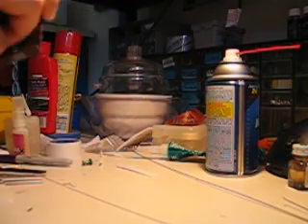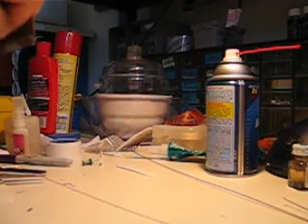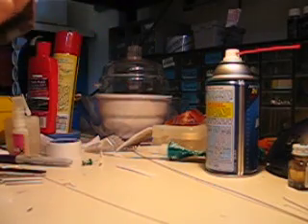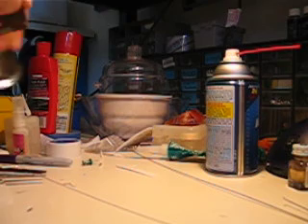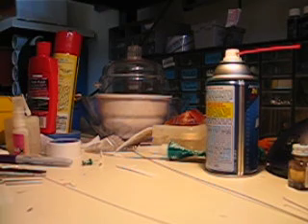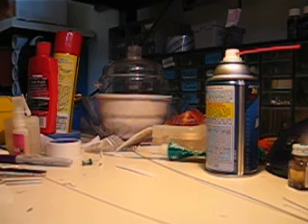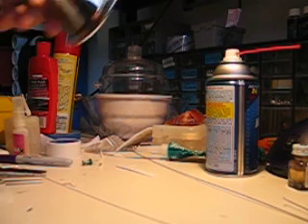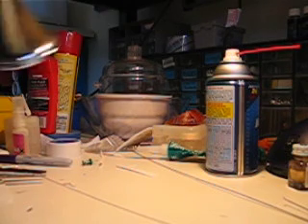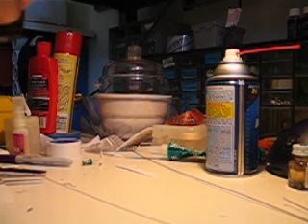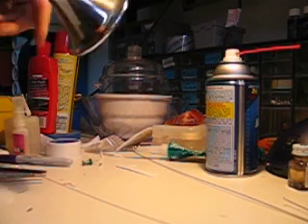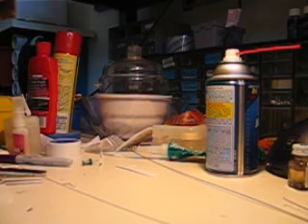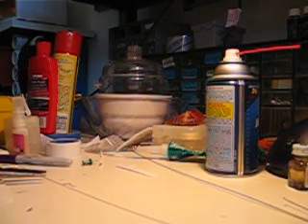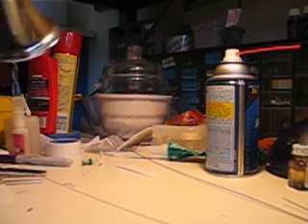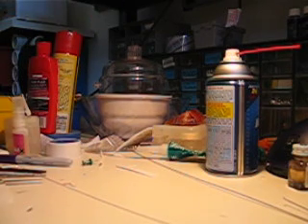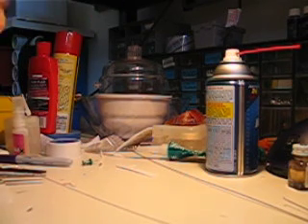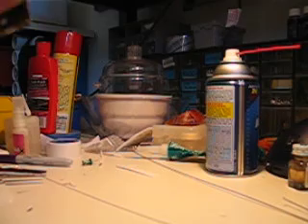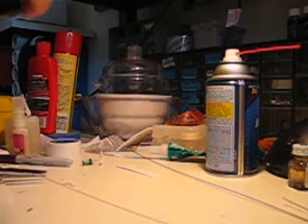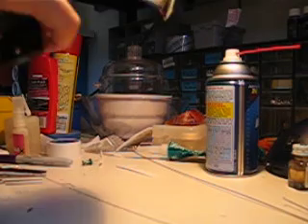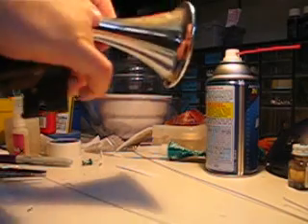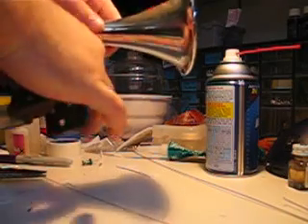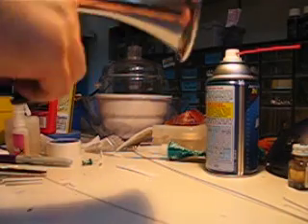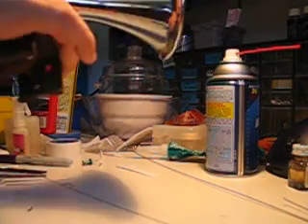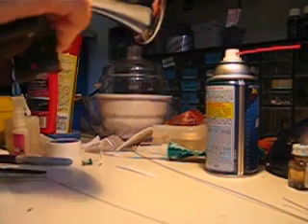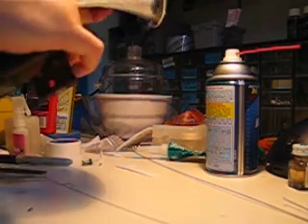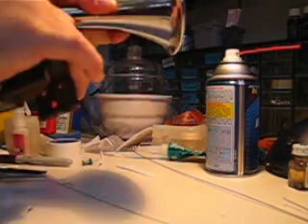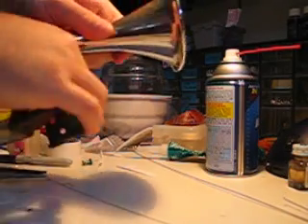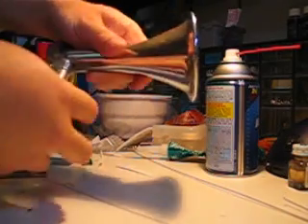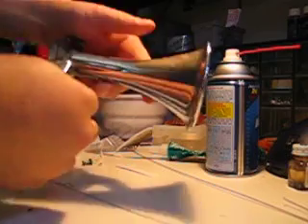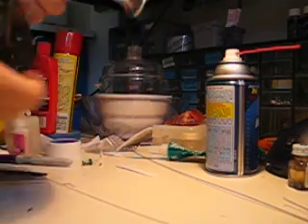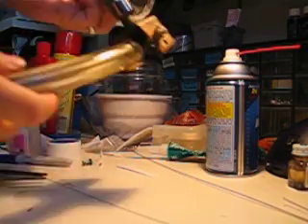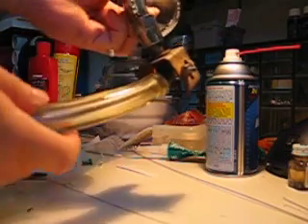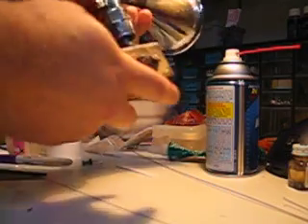Now this wolf whistle should connect to your intake manifold that's supplying the vacuum. But for demonstration purposes, I'm using a vacuum pump that's below this workbench — that's what this hose is from.